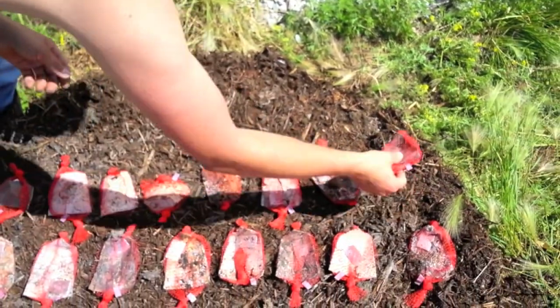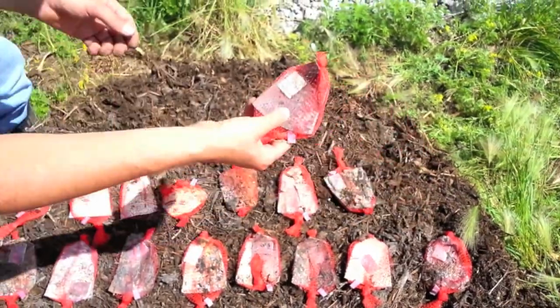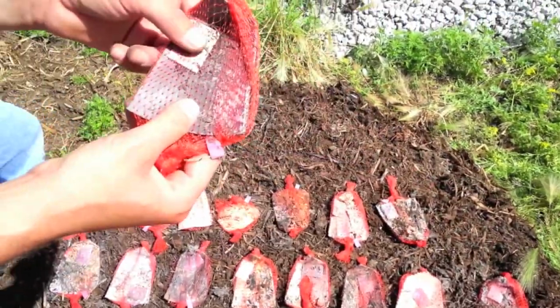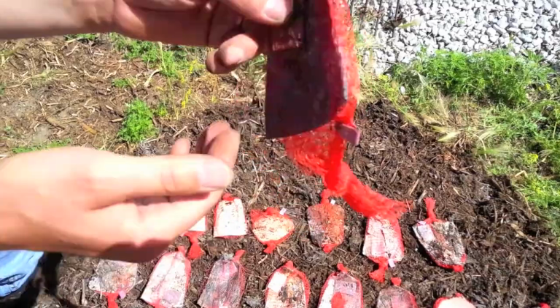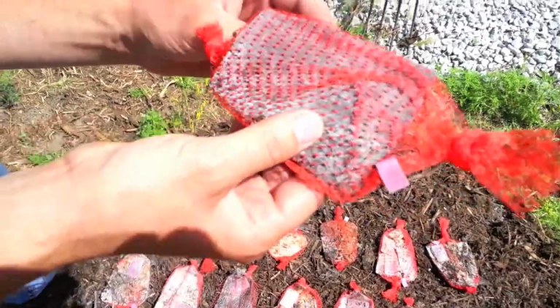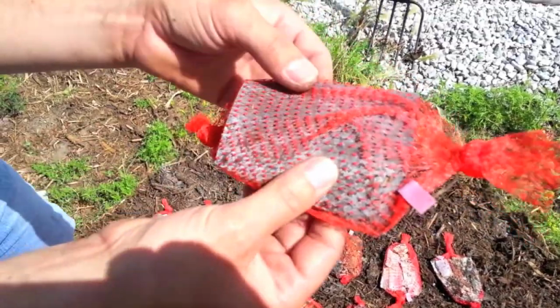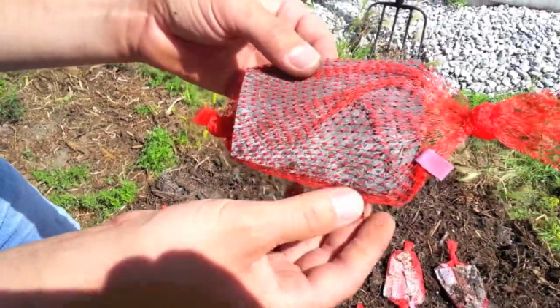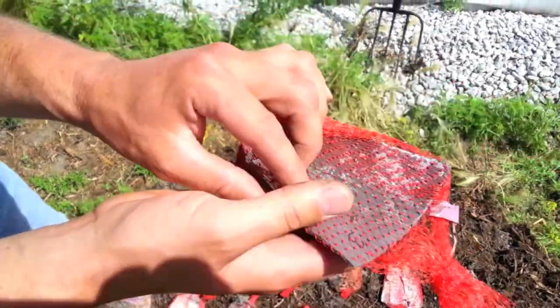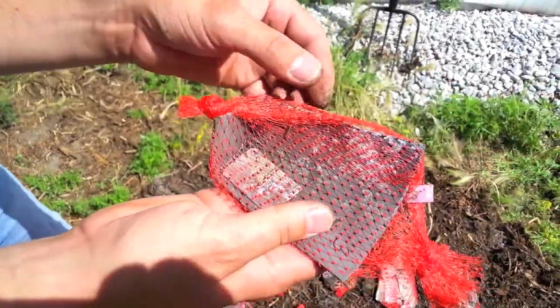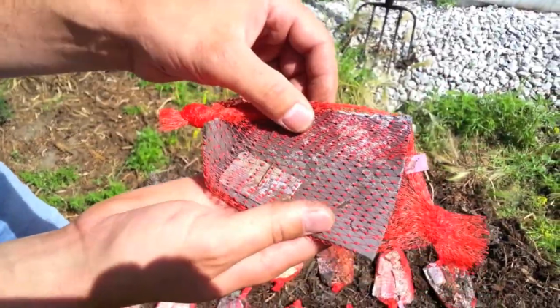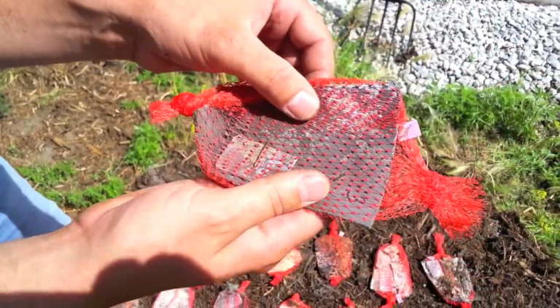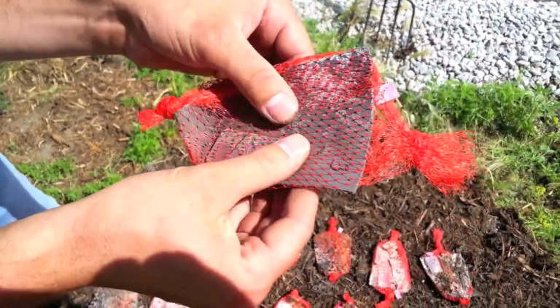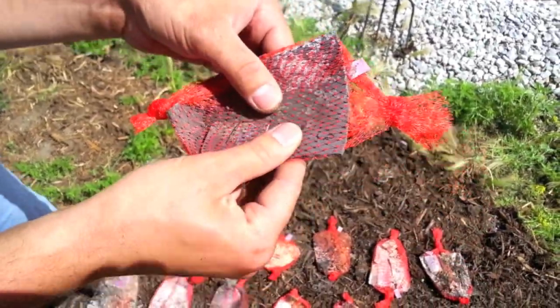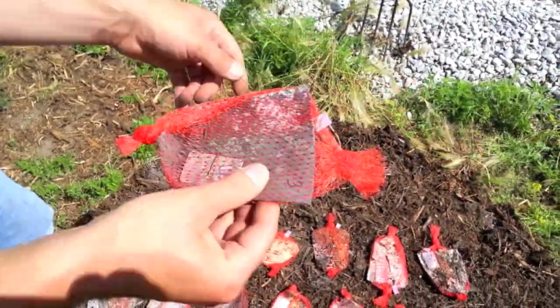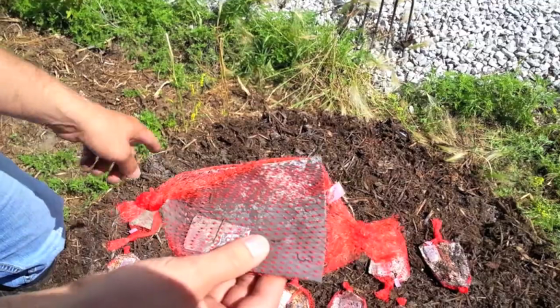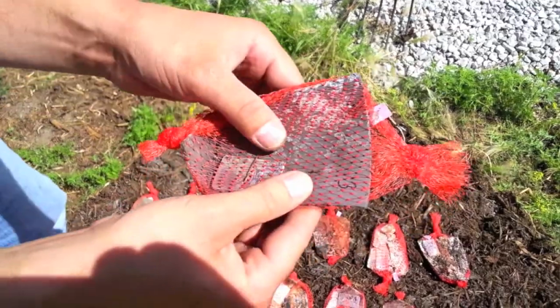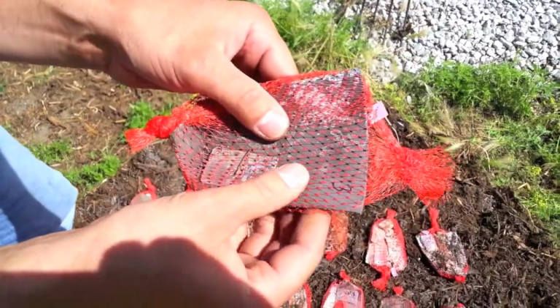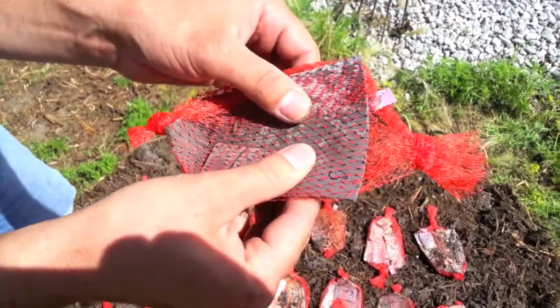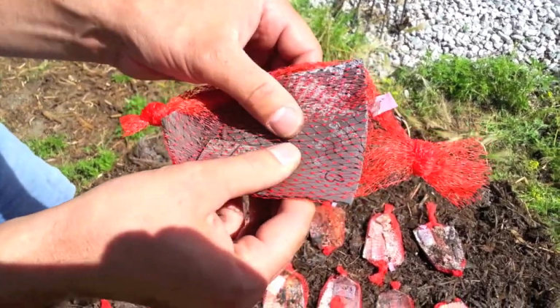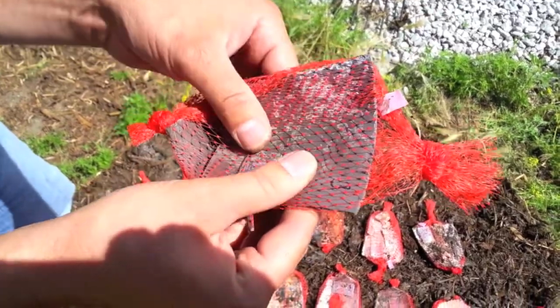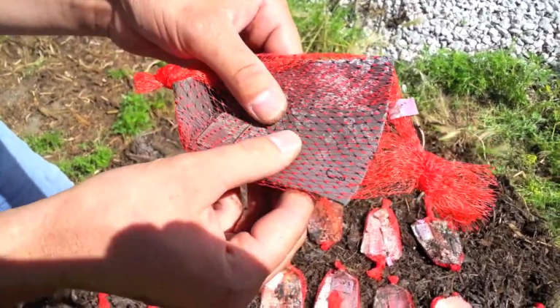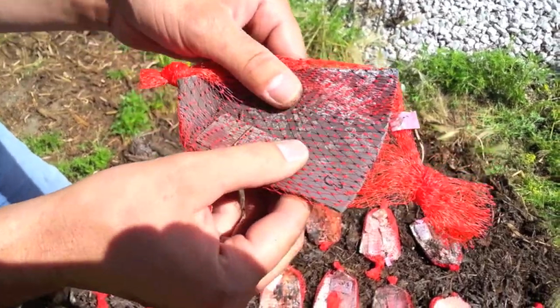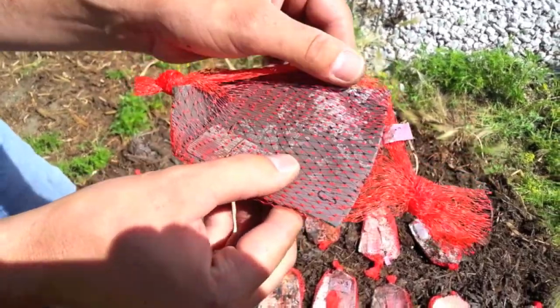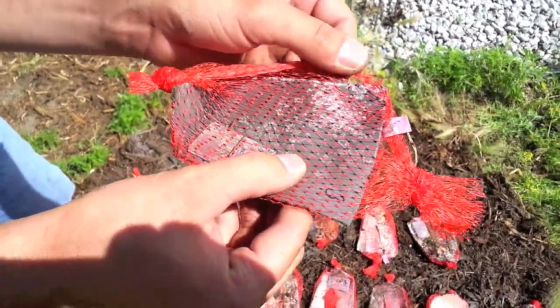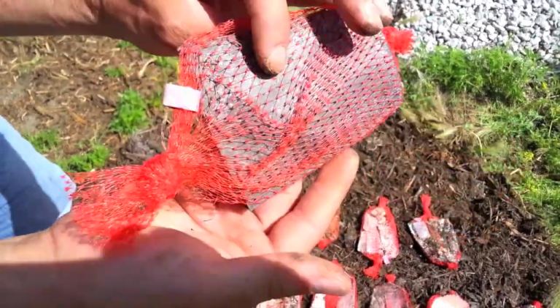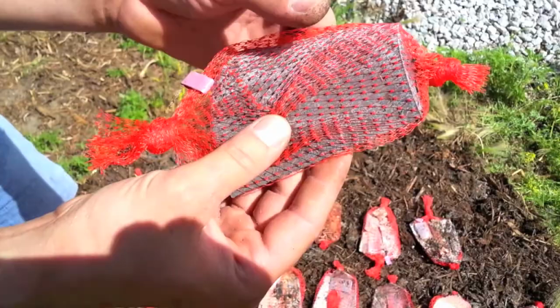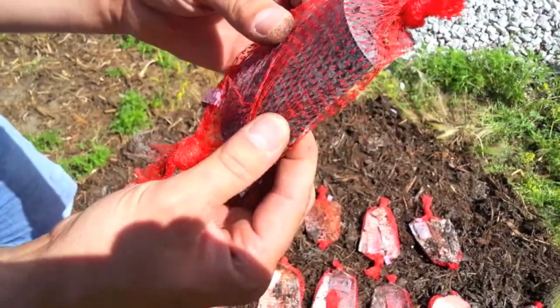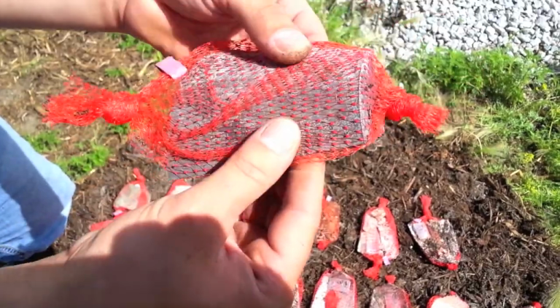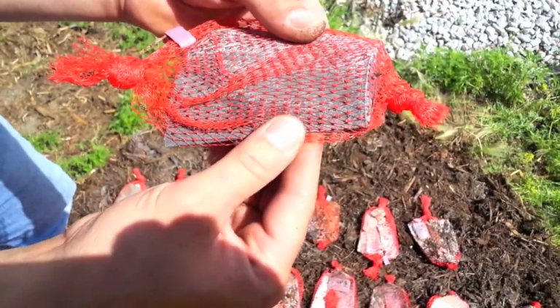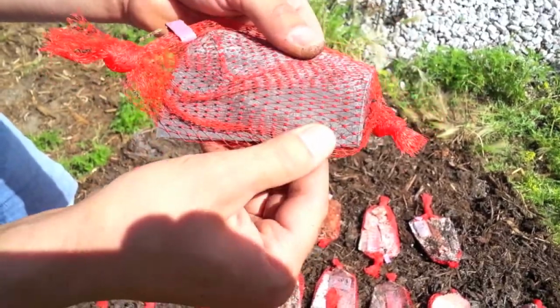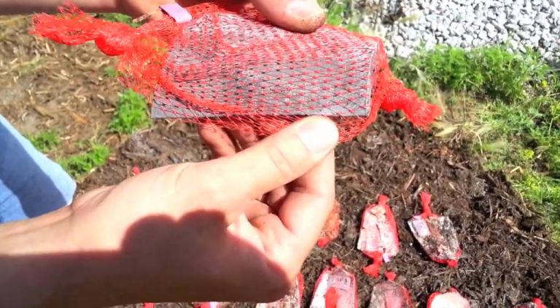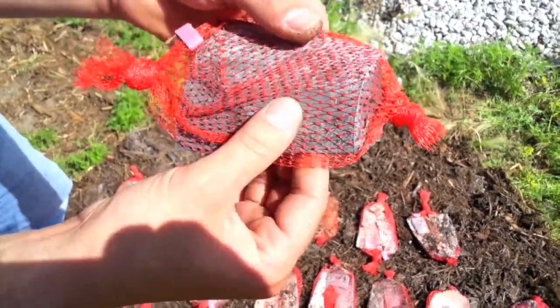This is PLA mixed with or compounded with lignin. It's pretty much just as brittle as the straight PLA but it looks like it might be a little bit more. There is some fungal growth on the surface but not quite as far along as some of the others.